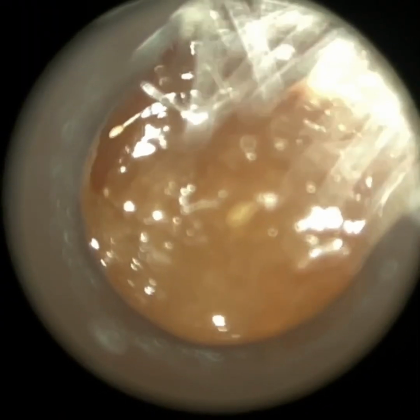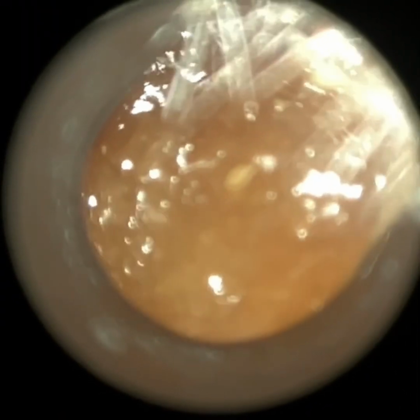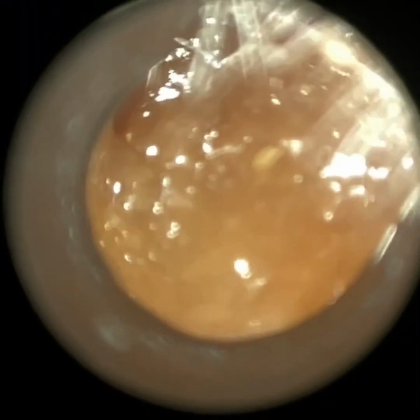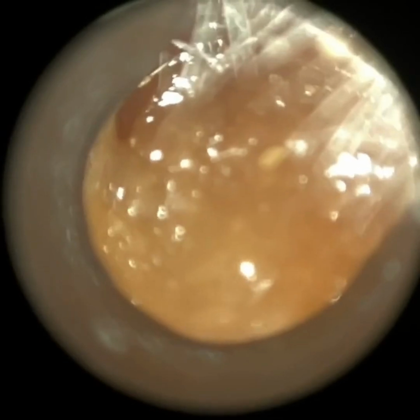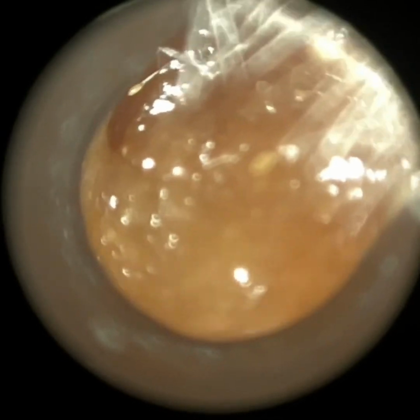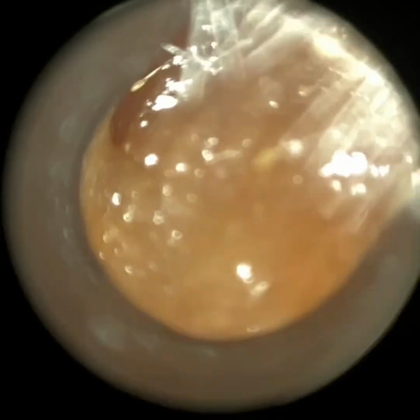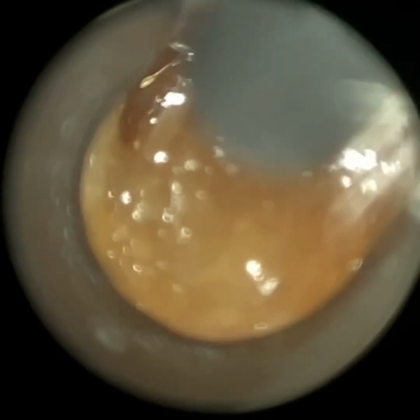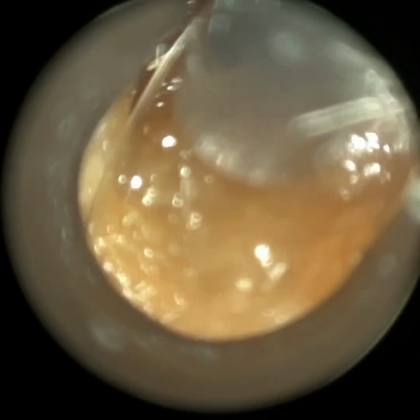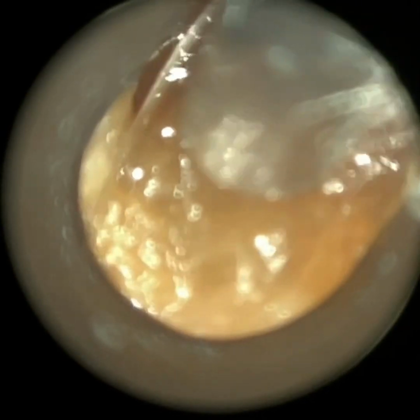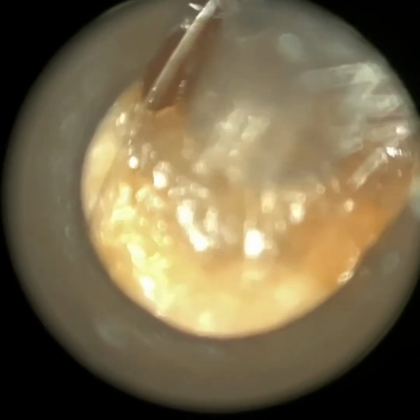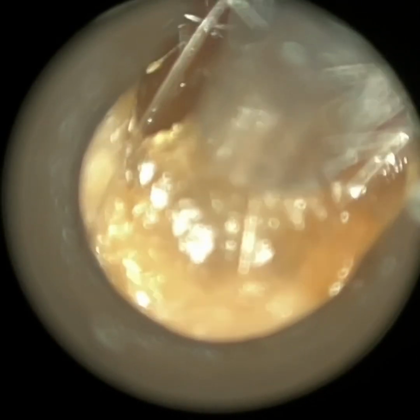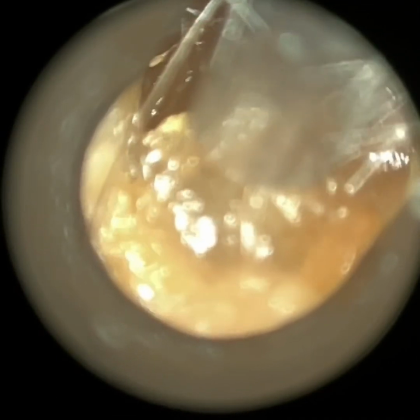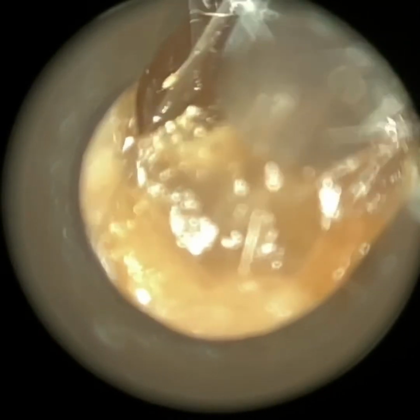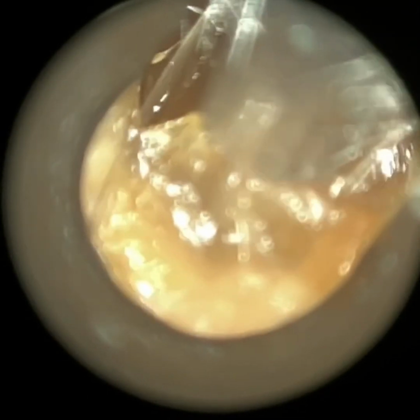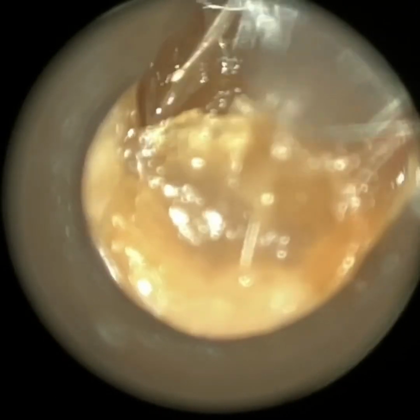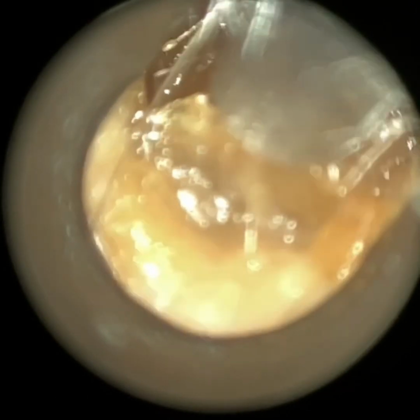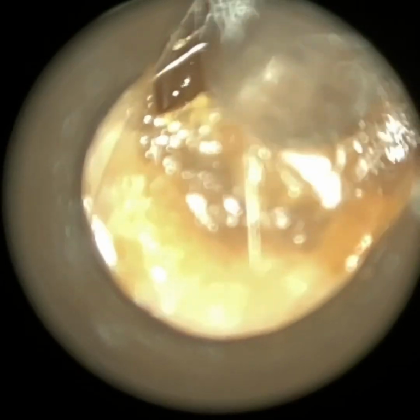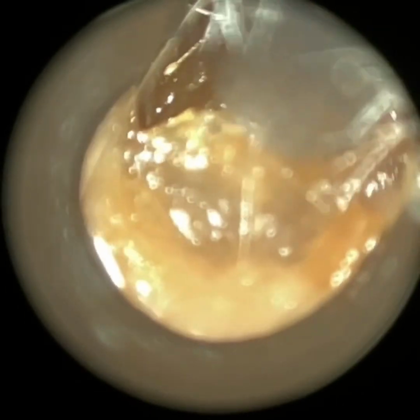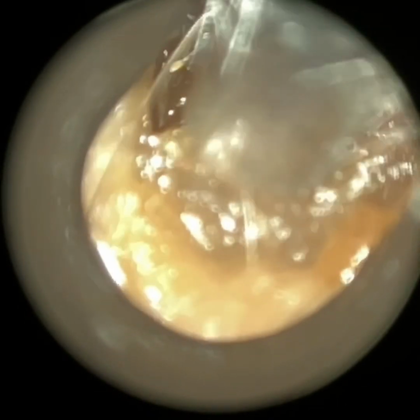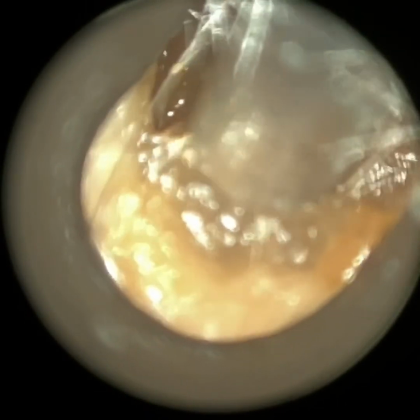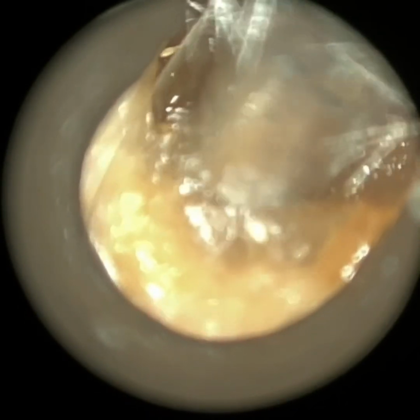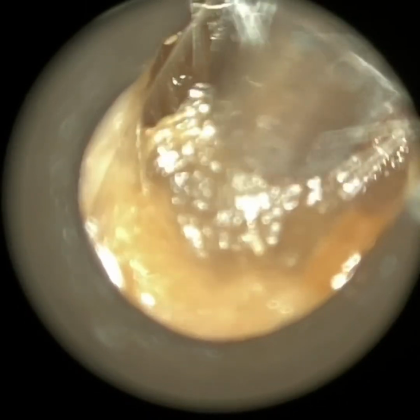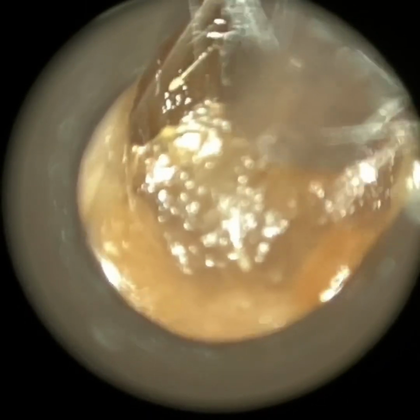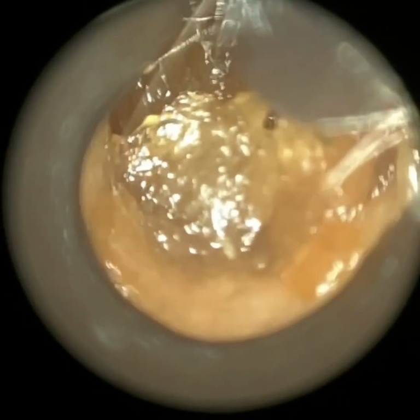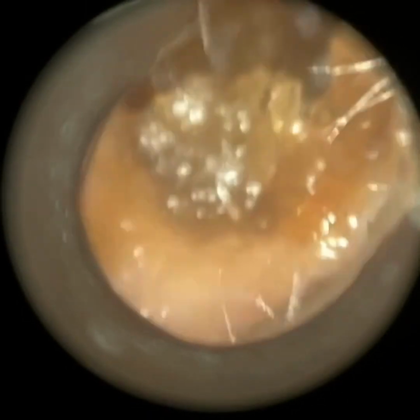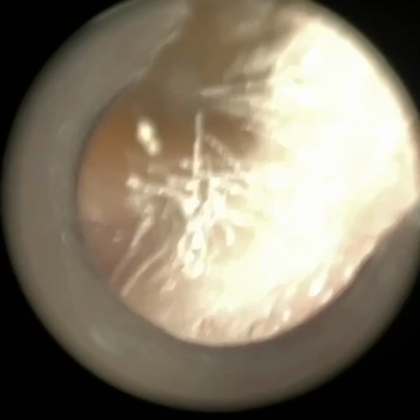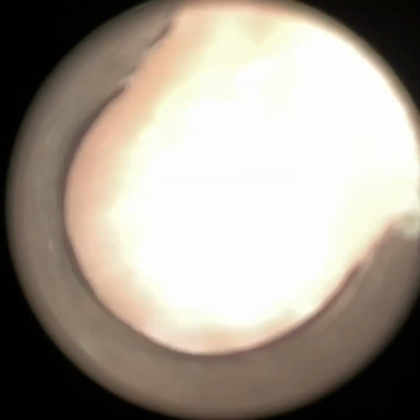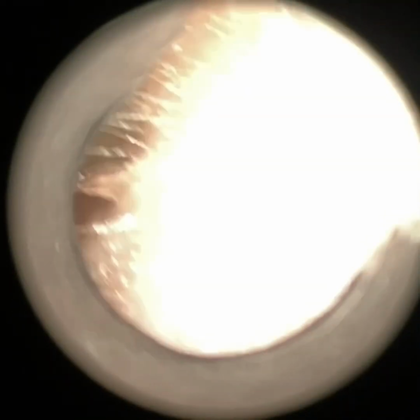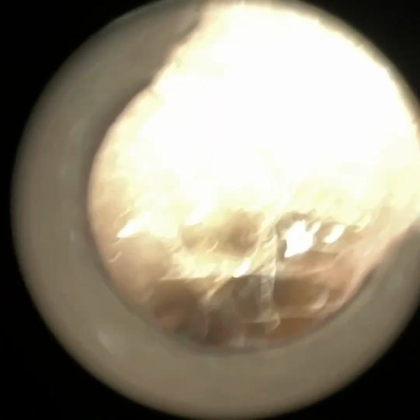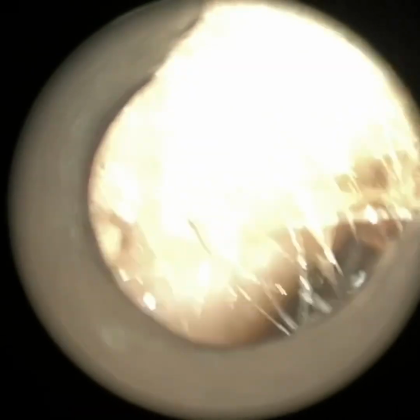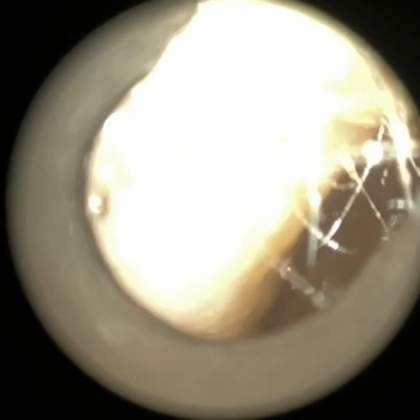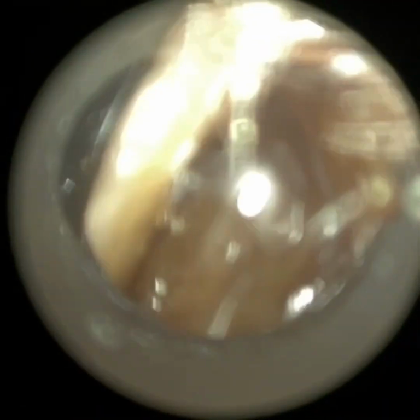Thank you for joining me in my latest video using the Waxgate. Here we have a patient with an extremely narrow ear canal with medially impacted soft sticky wax and keratin. It's in the latter third of the ear canal, what we call the pars interna.